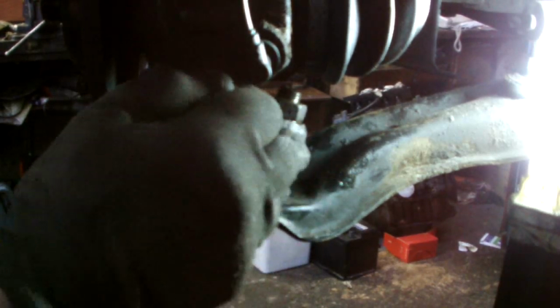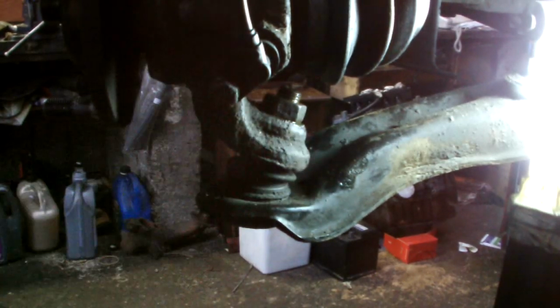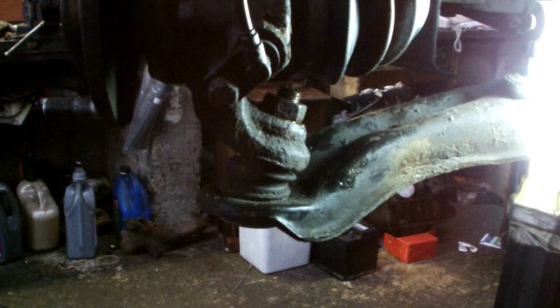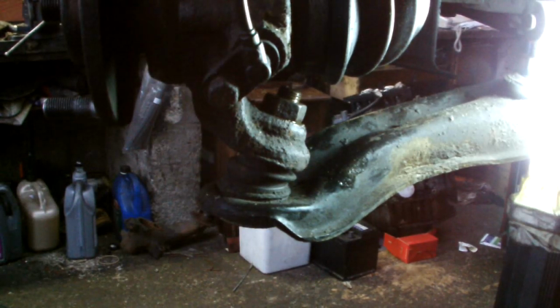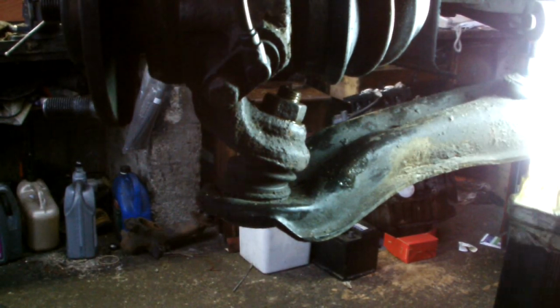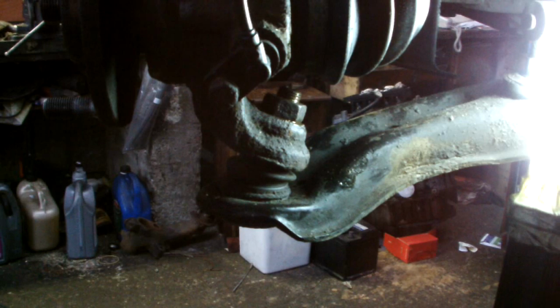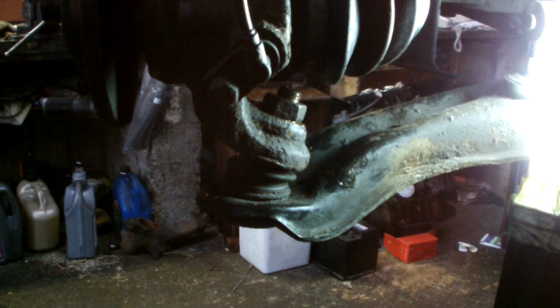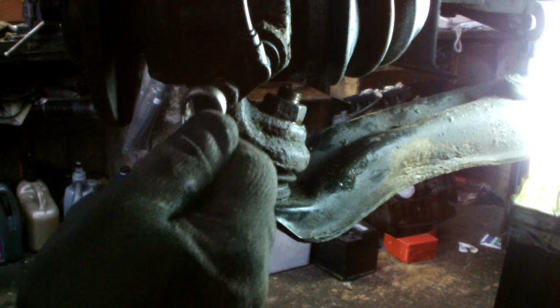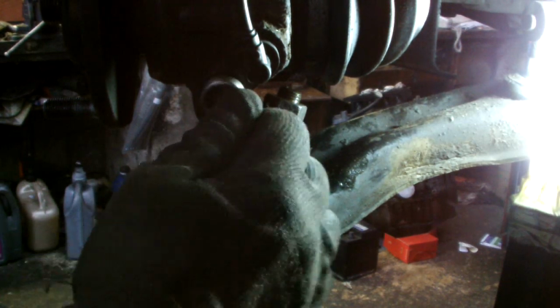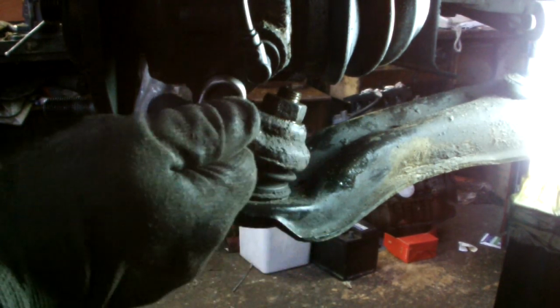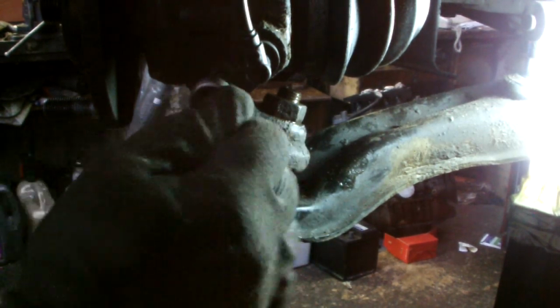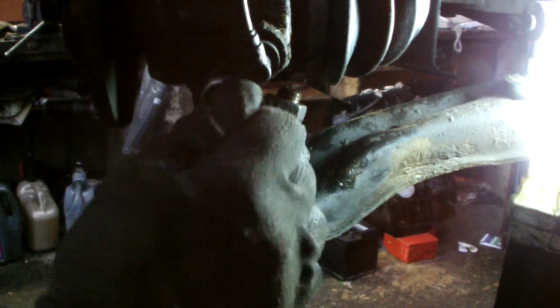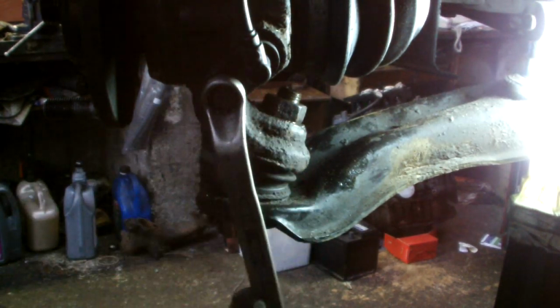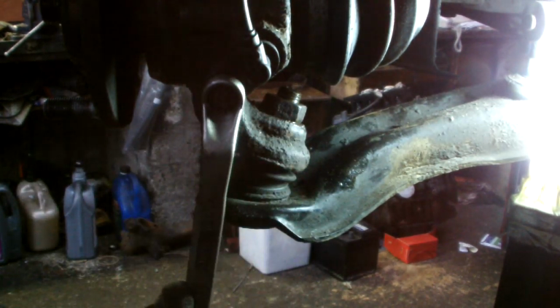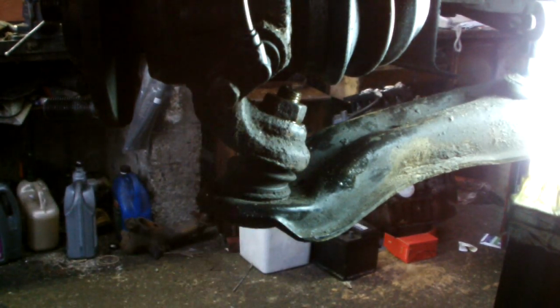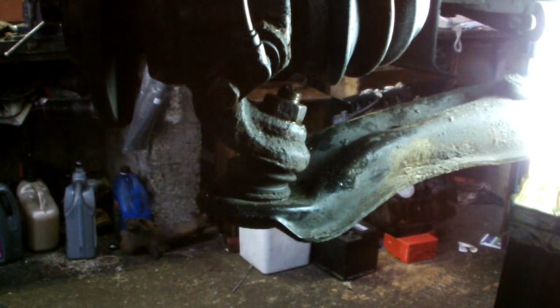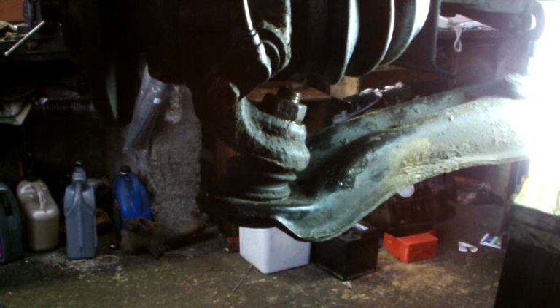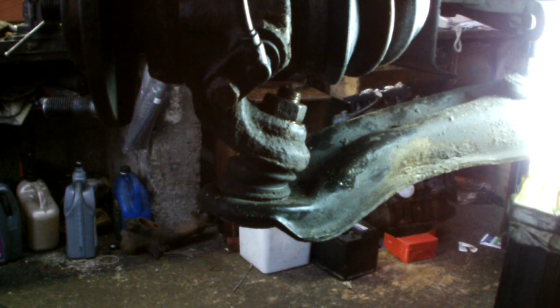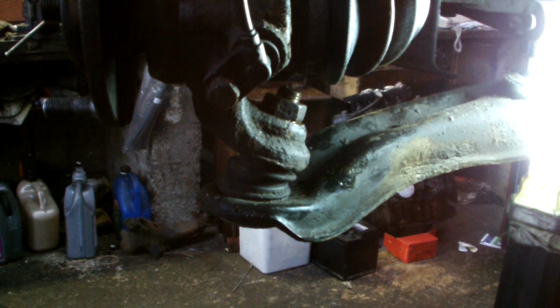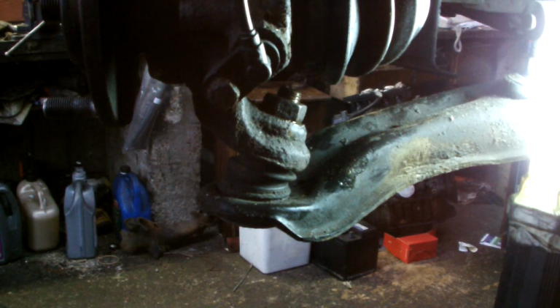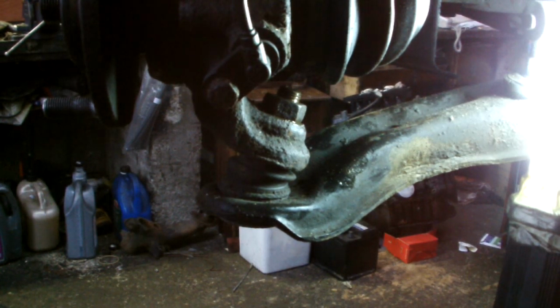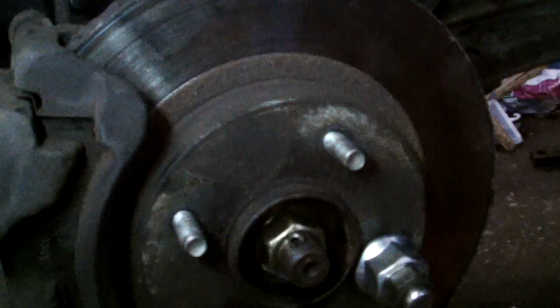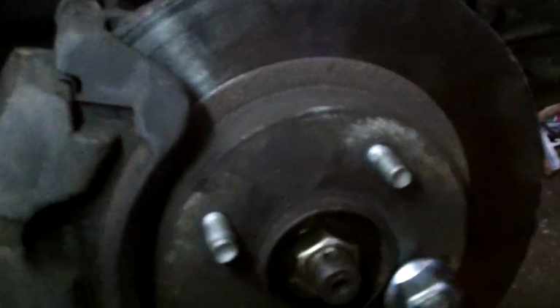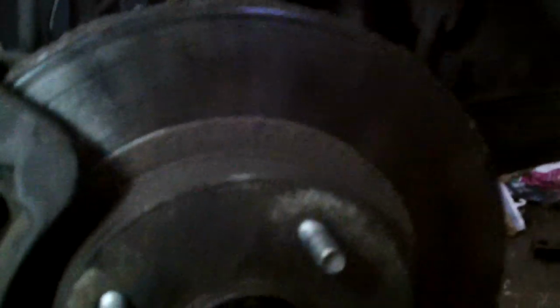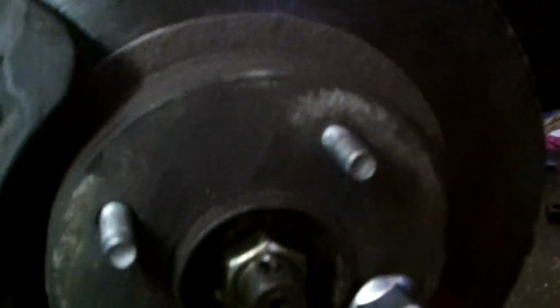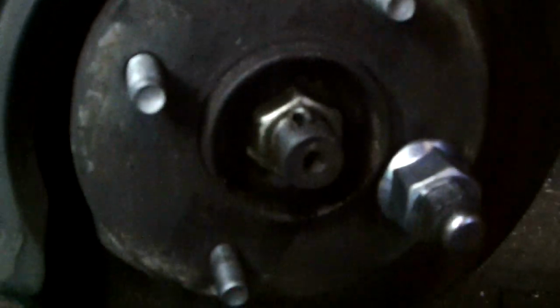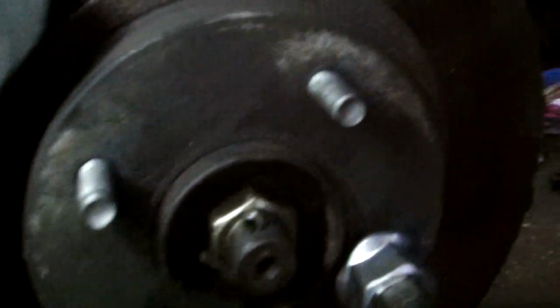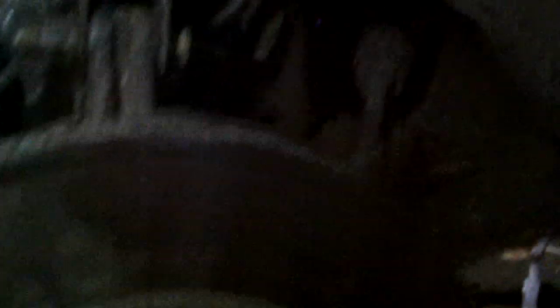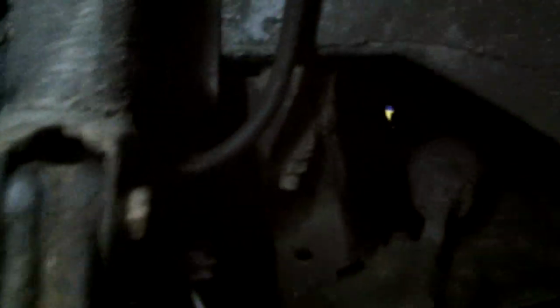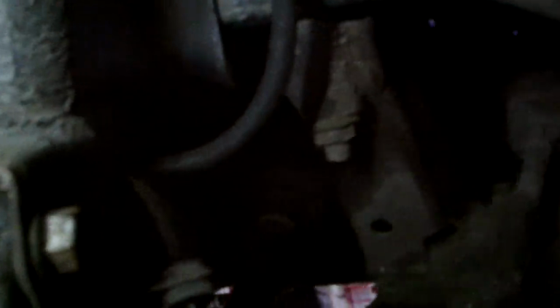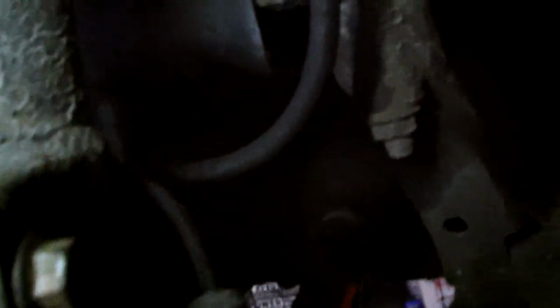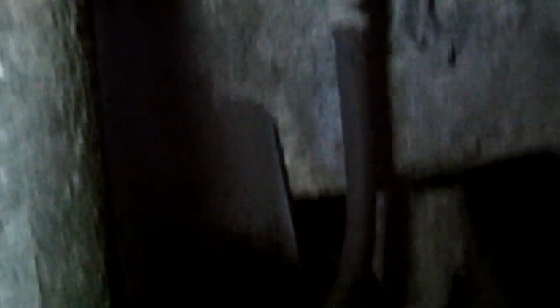Now we'll recheck all the bolts, put in all our cotter pins, then we'll put the rotor on and the brake pads on. We'll just double check everything's tight and everything's back into place again.